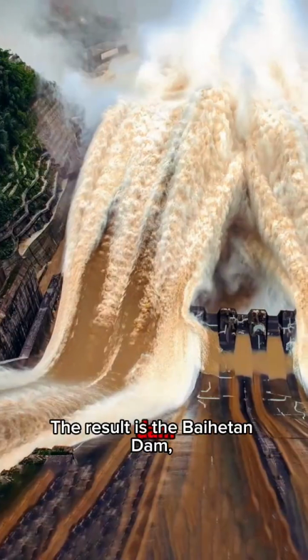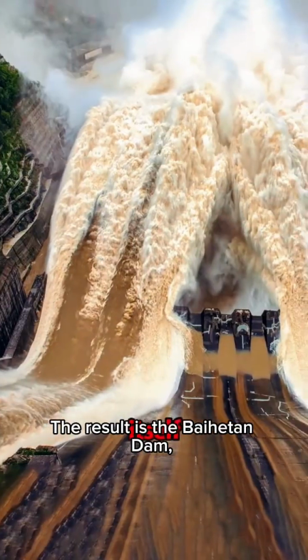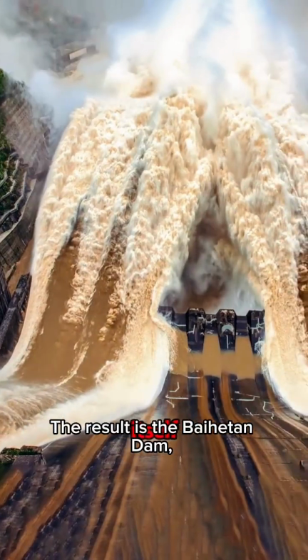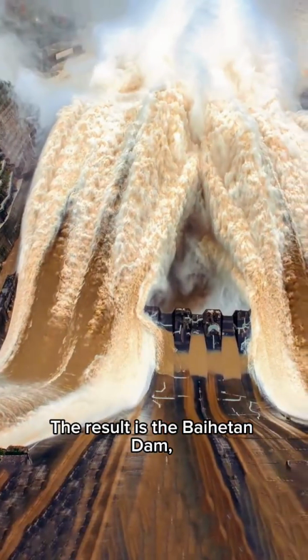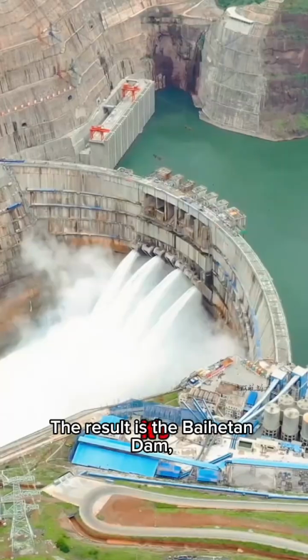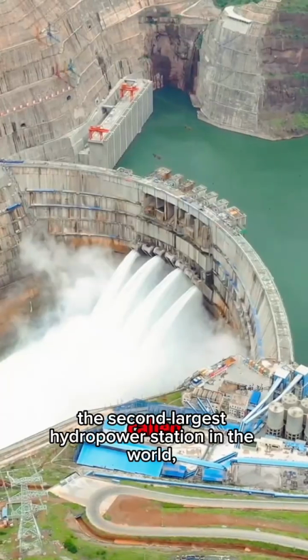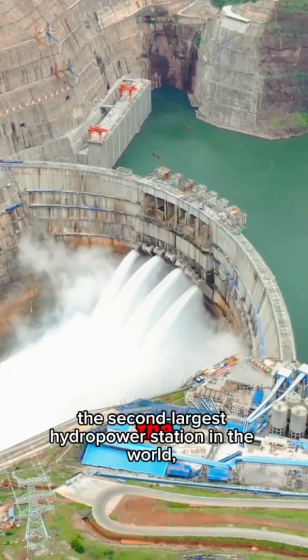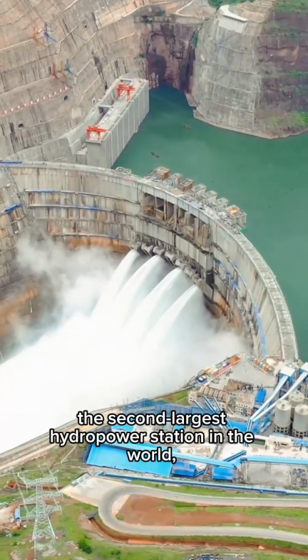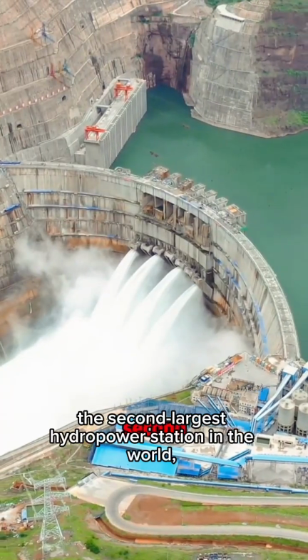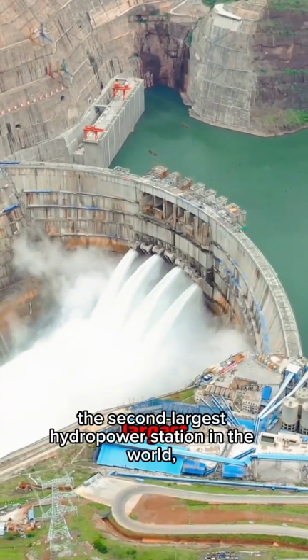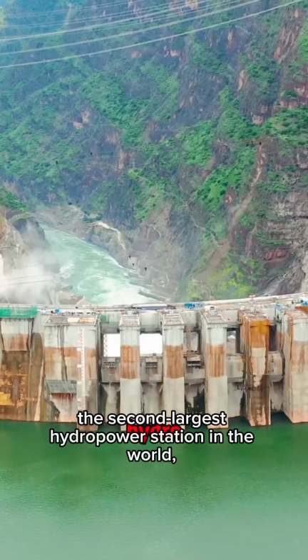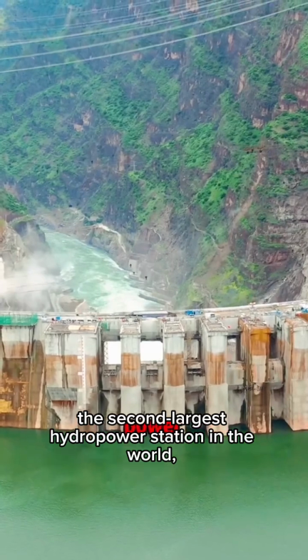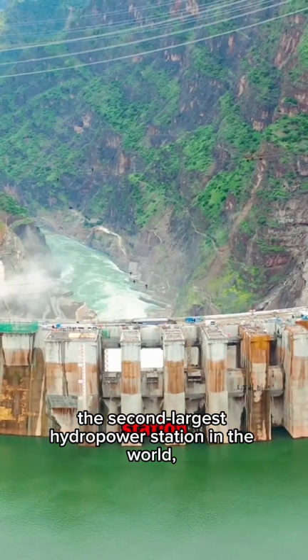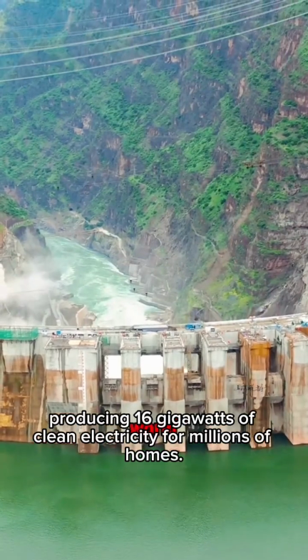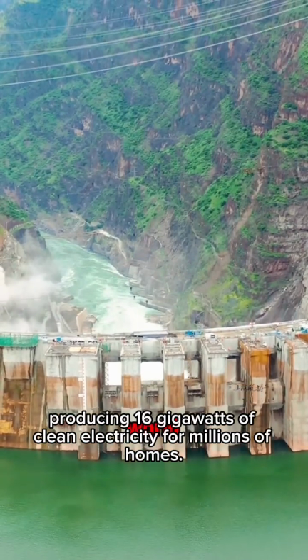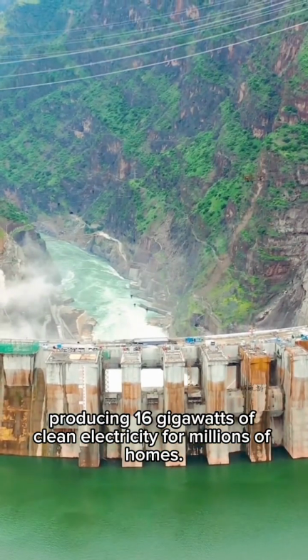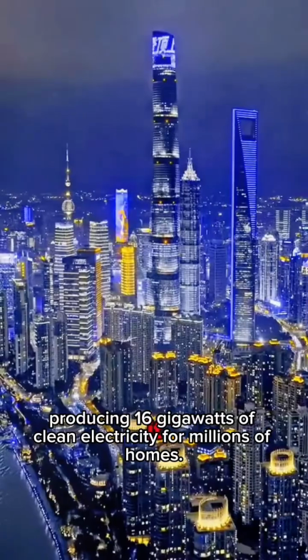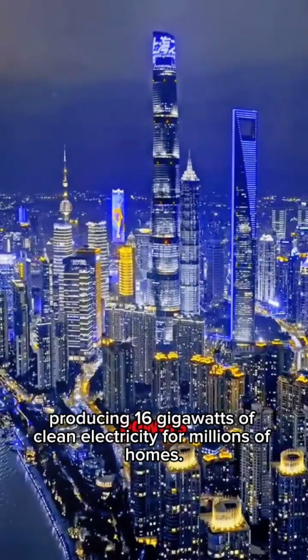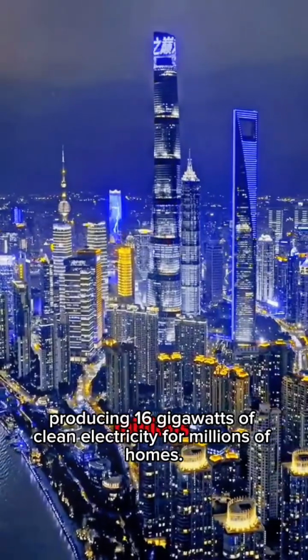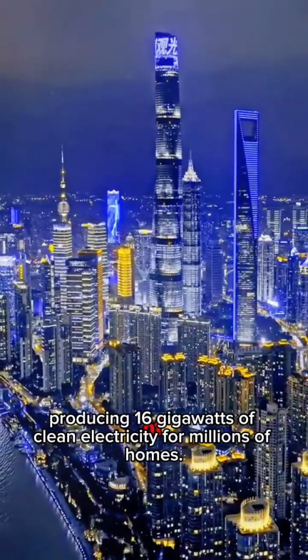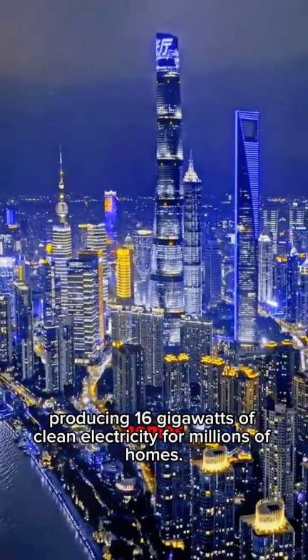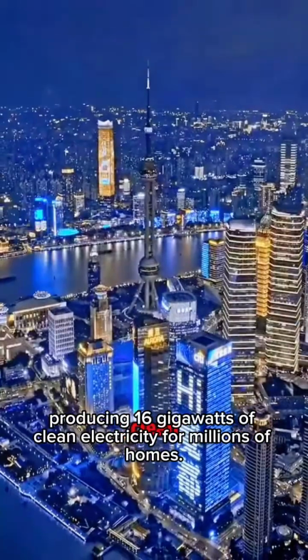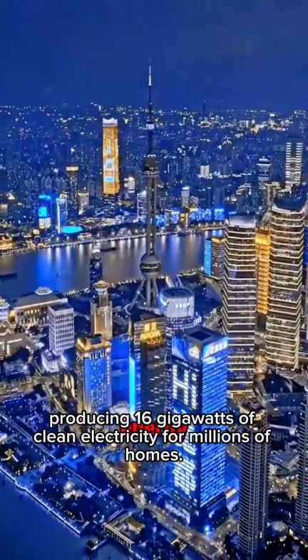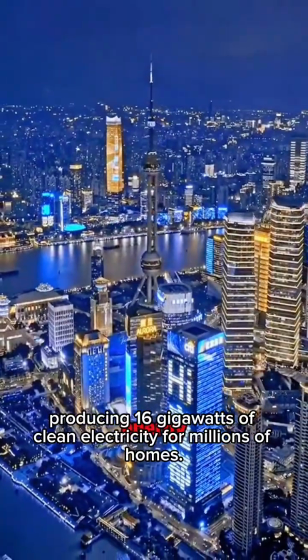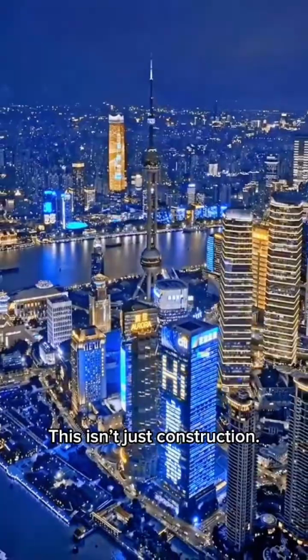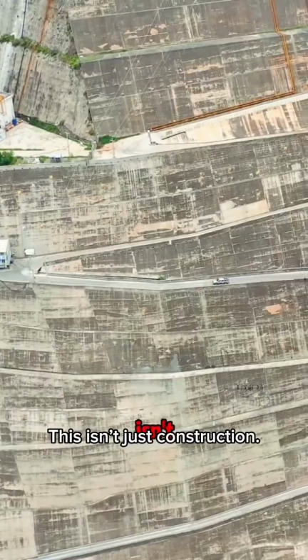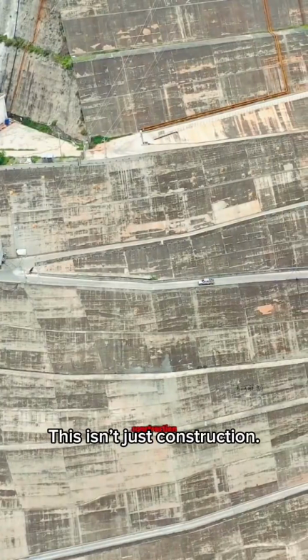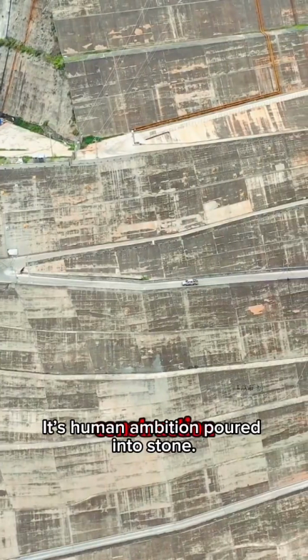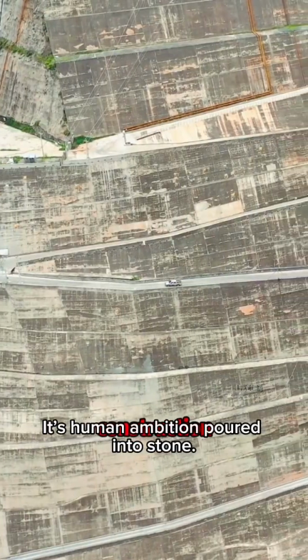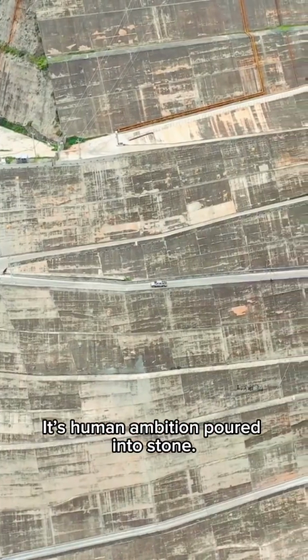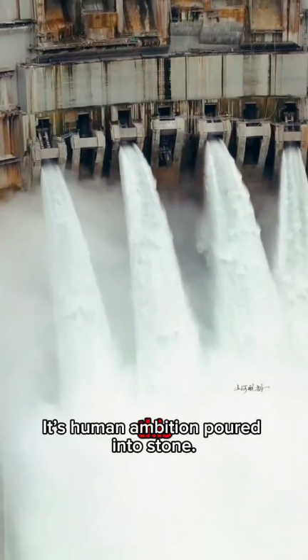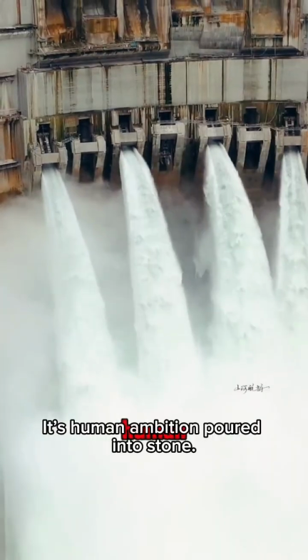The result is the Baihetan Dam, the second-largest hydropower station in the world, producing 16 gigawatts of clean electricity for millions of homes. This isn't just construction — it's human ambition poured into stone.